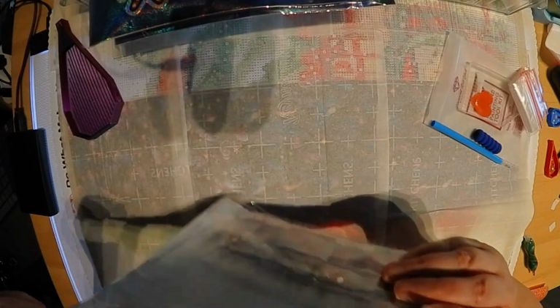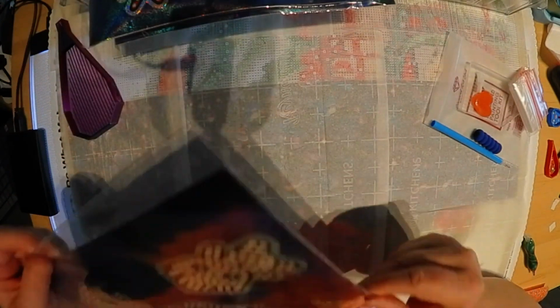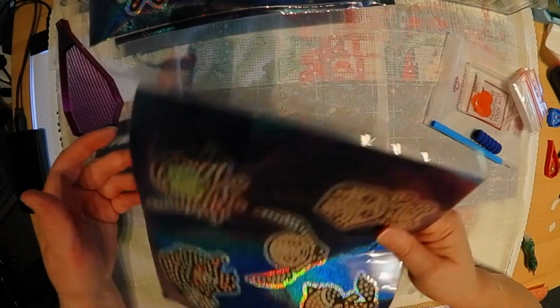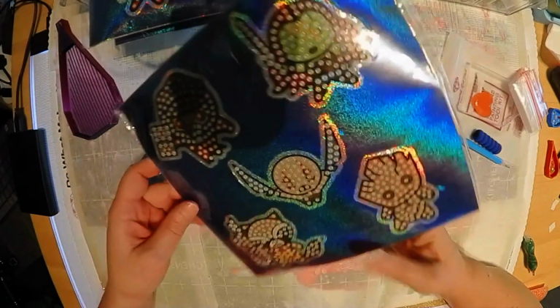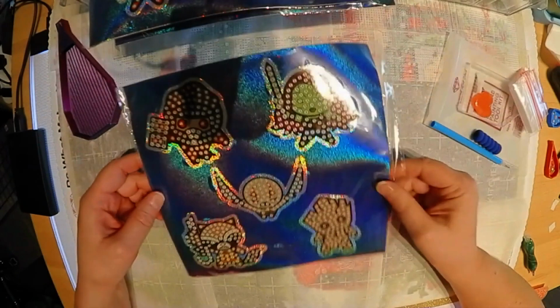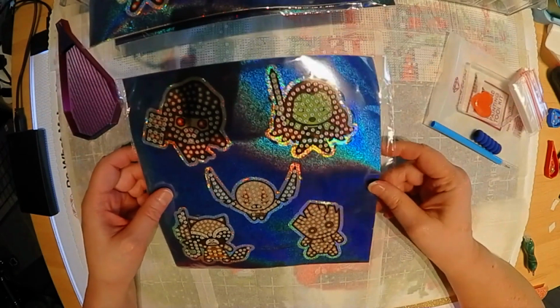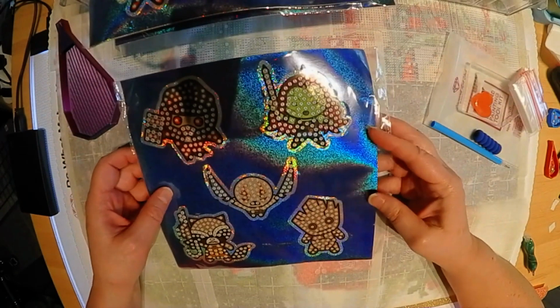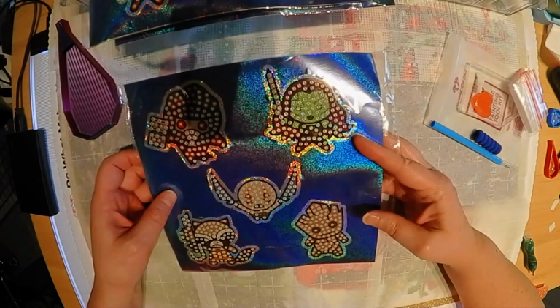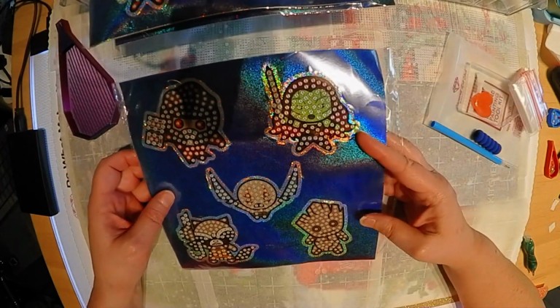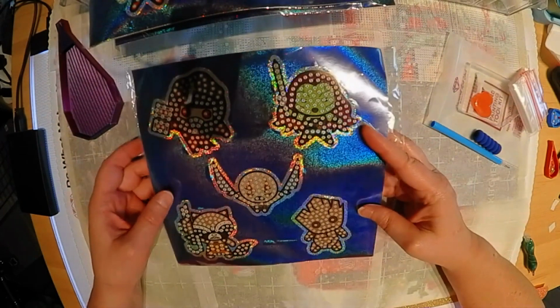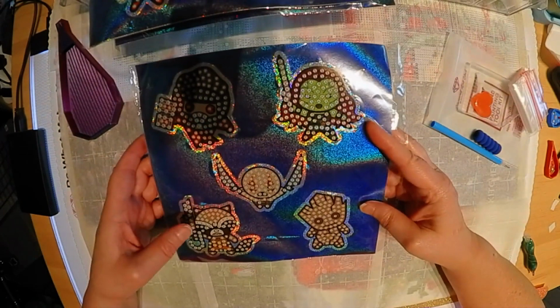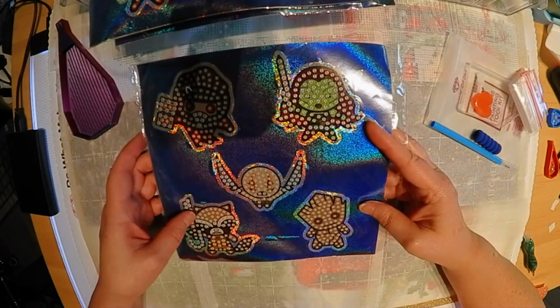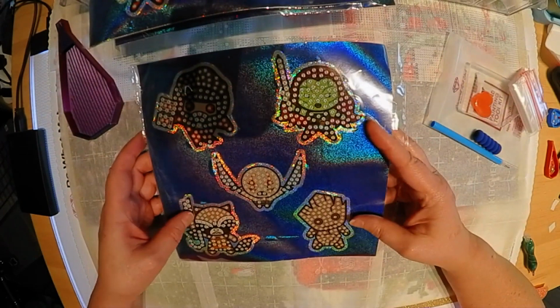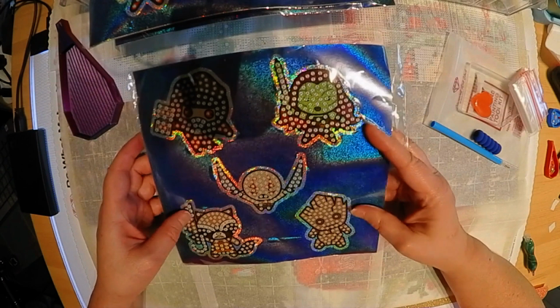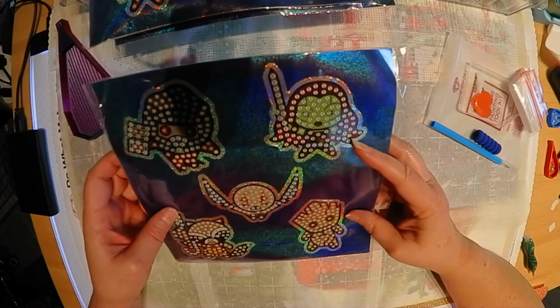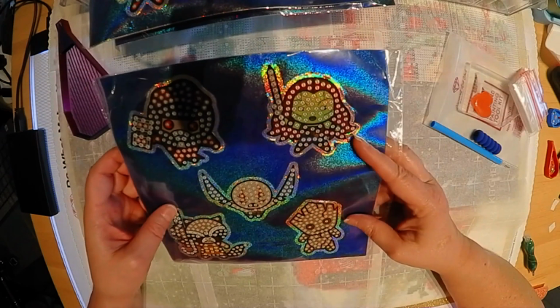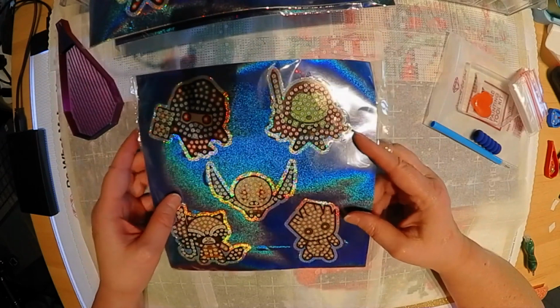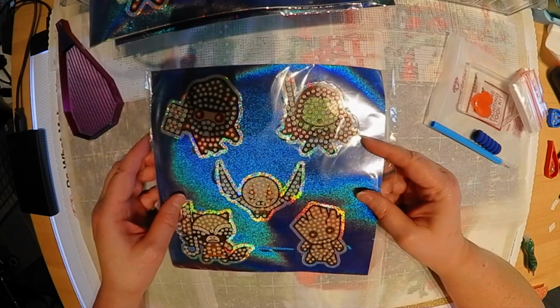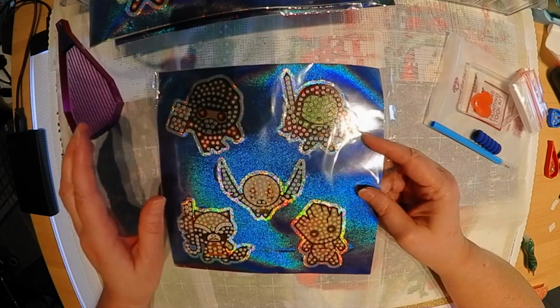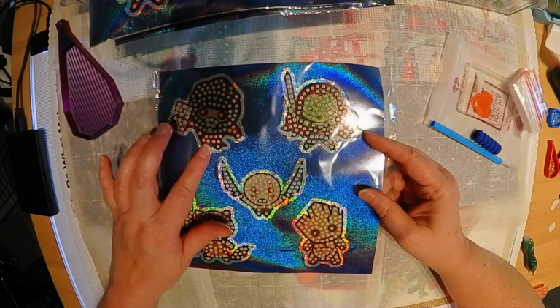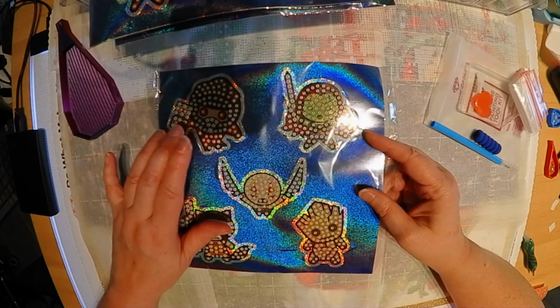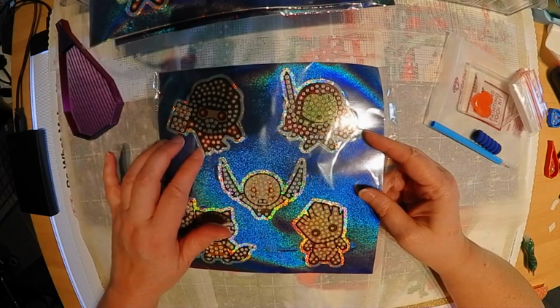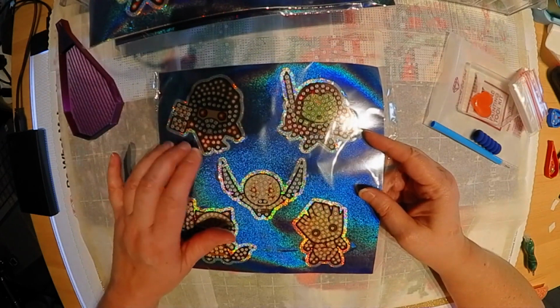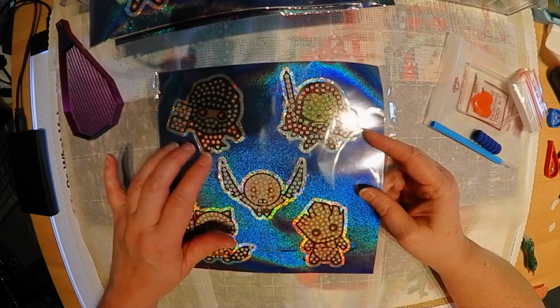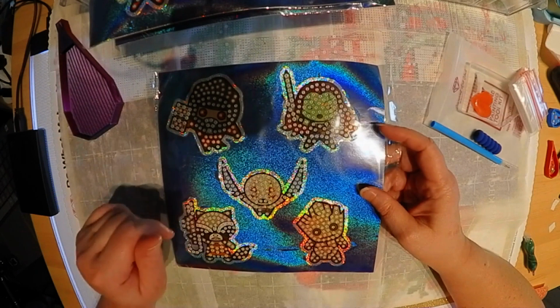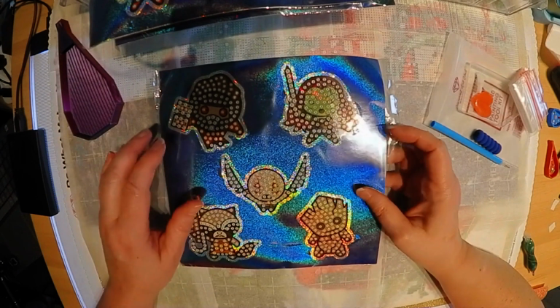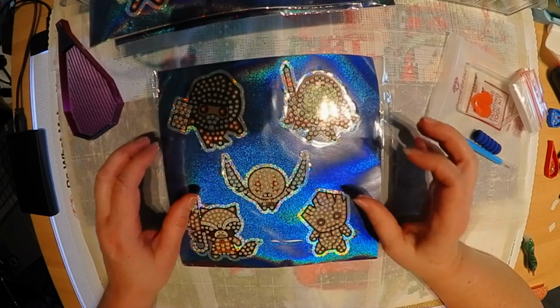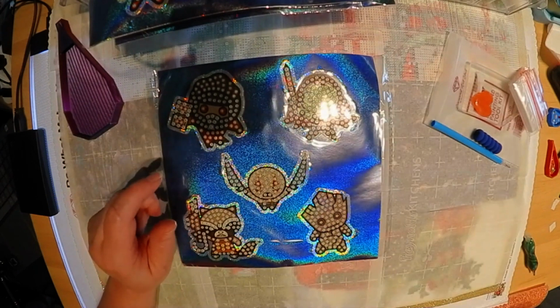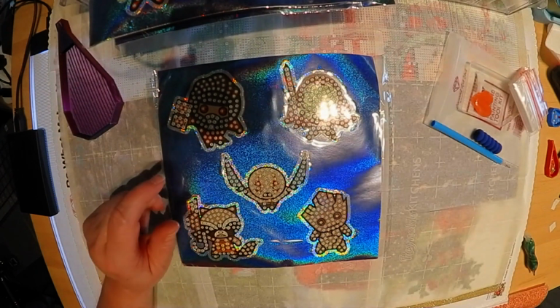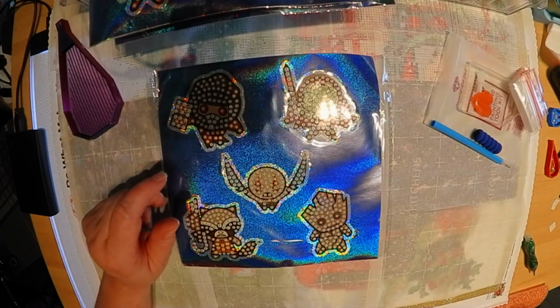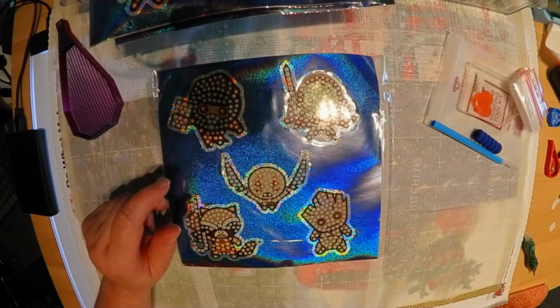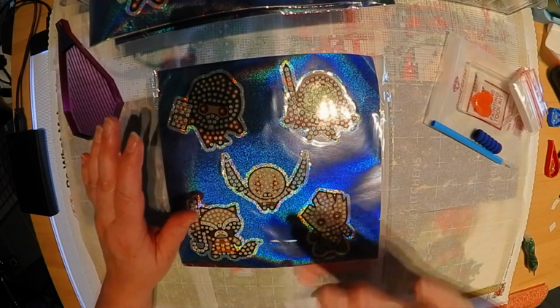And then this one is Gamora, Rocket, Groot, and then two others. That gives my knowledge right there of Marvel.